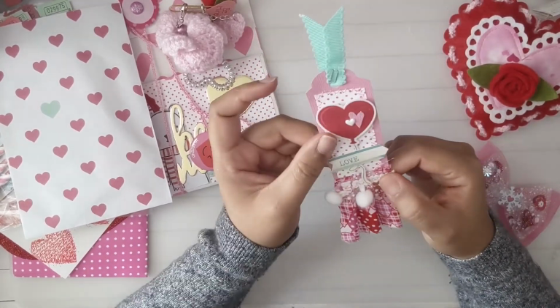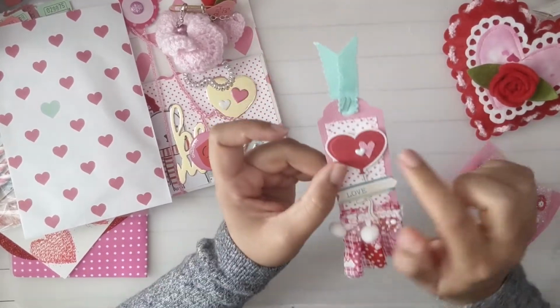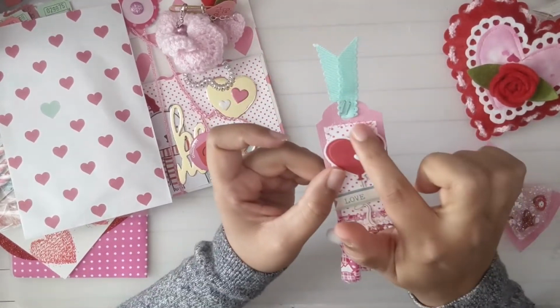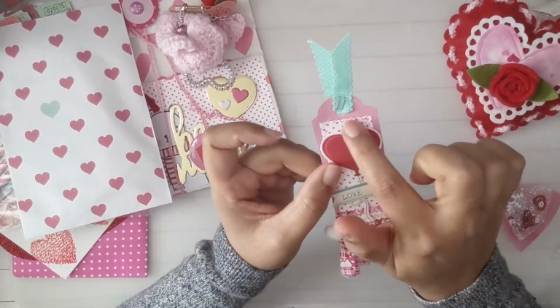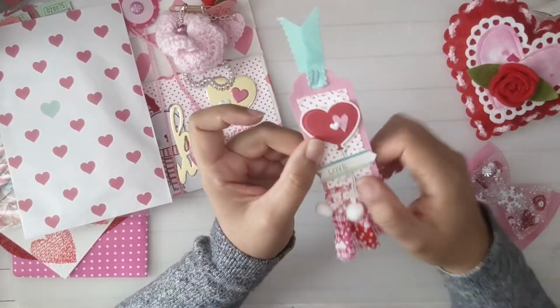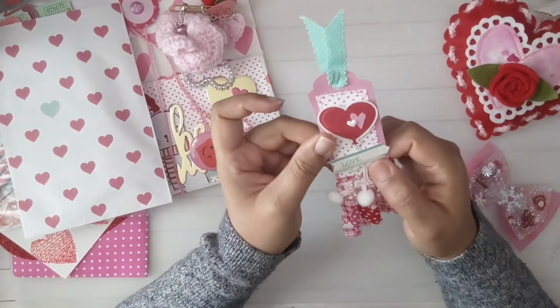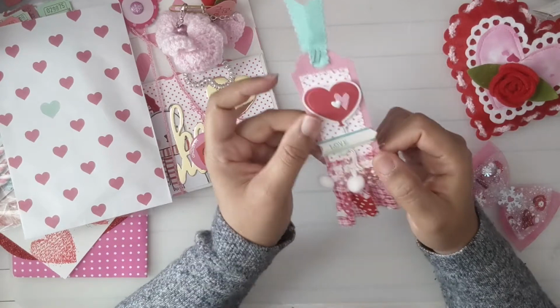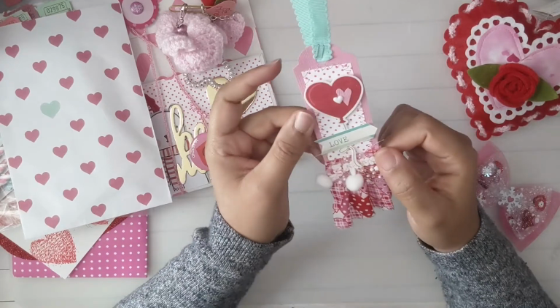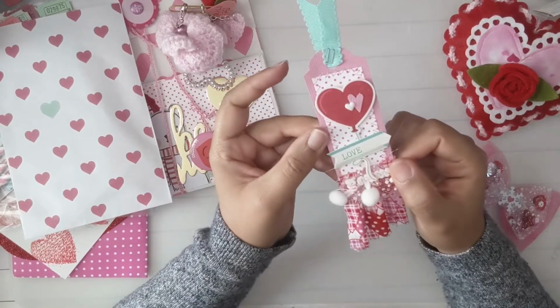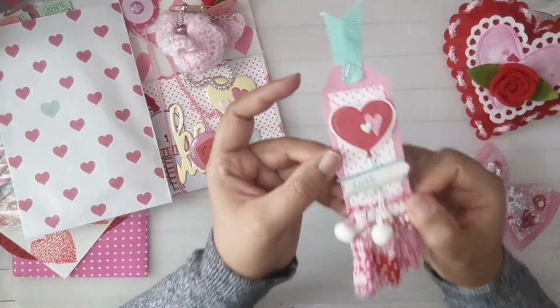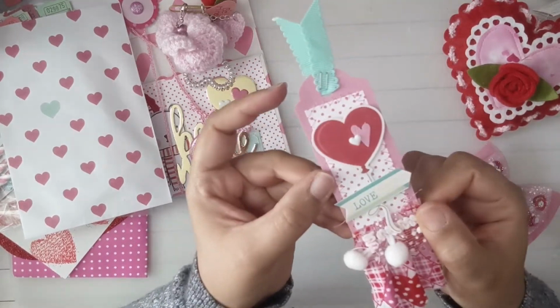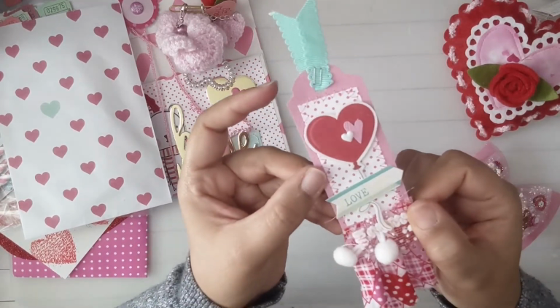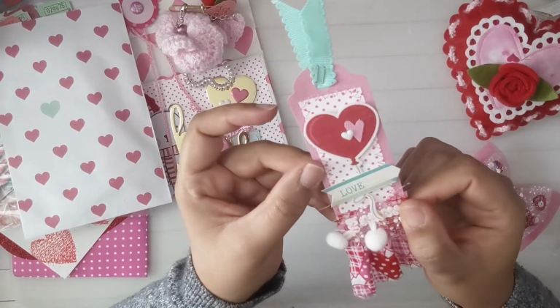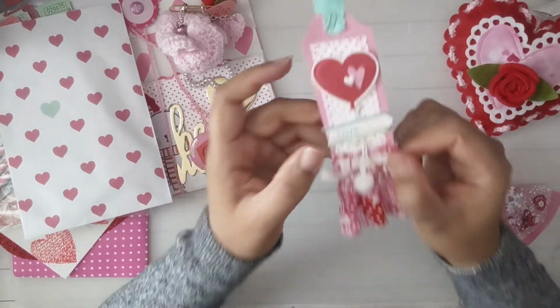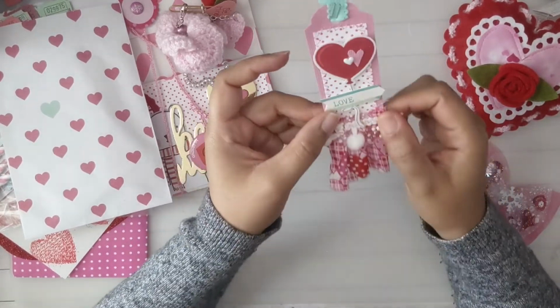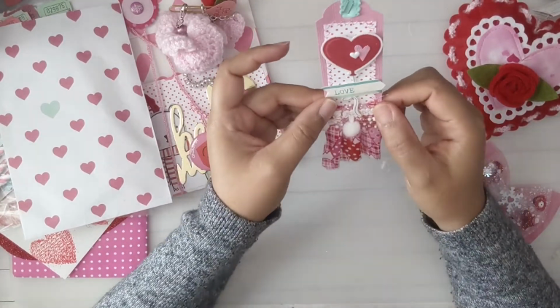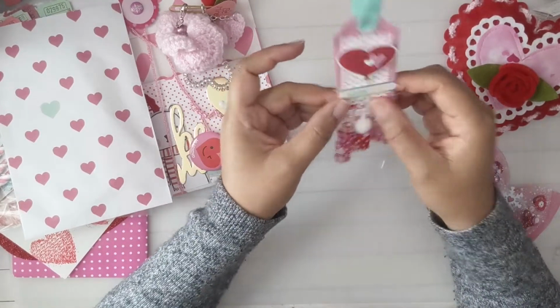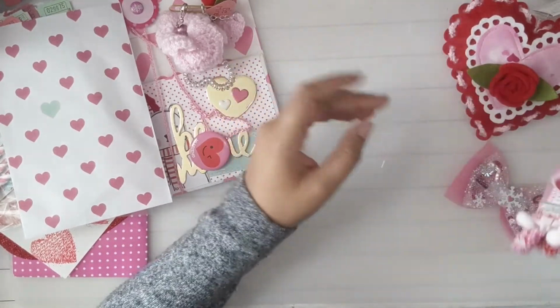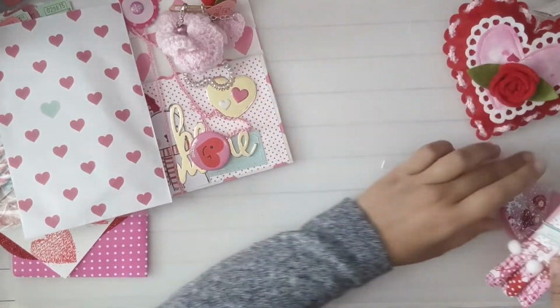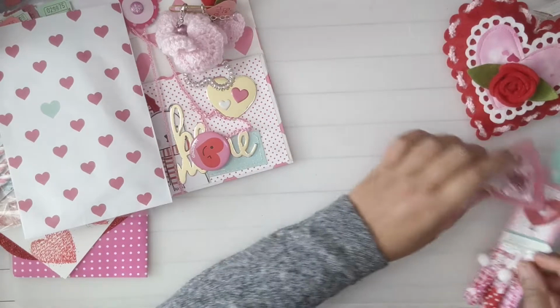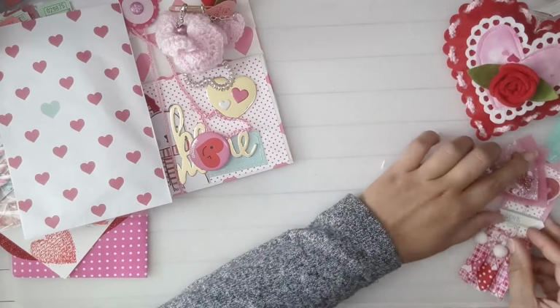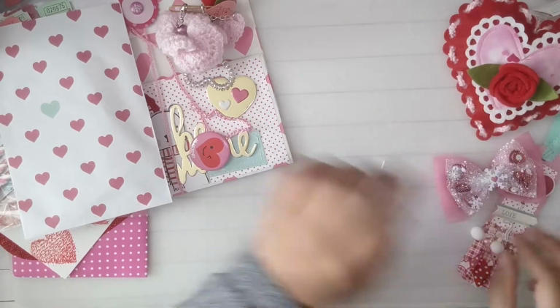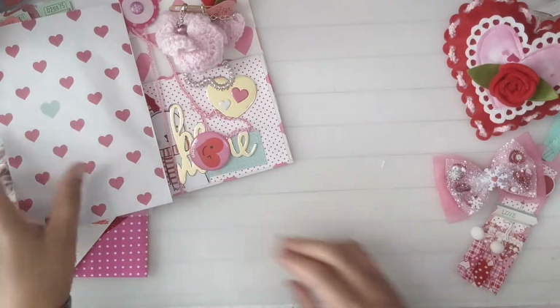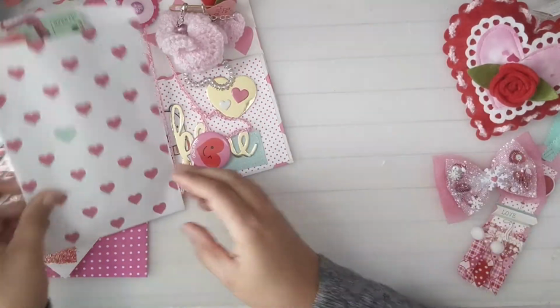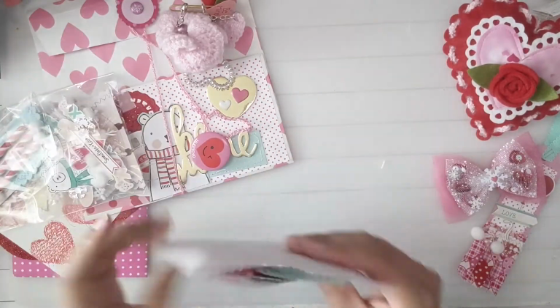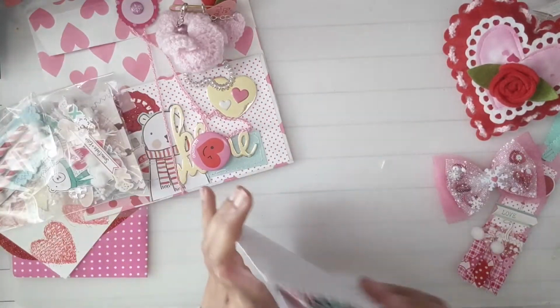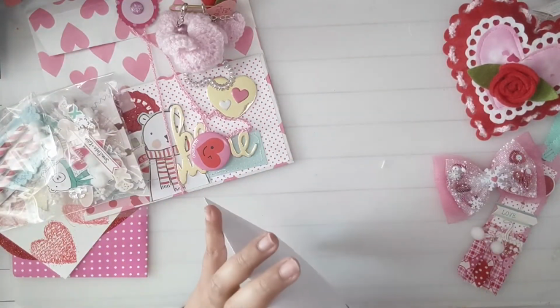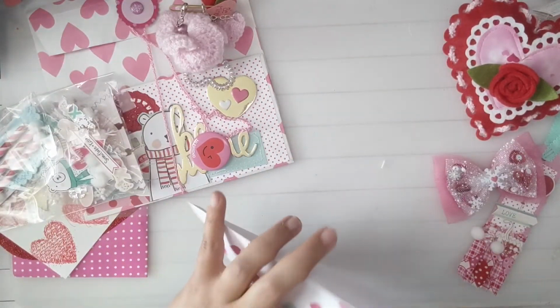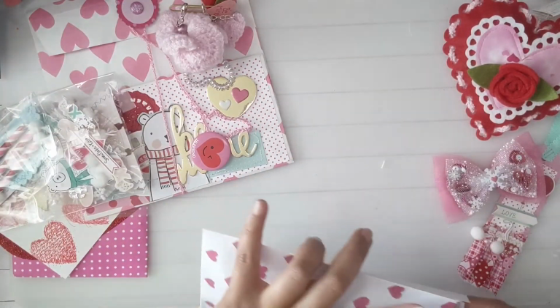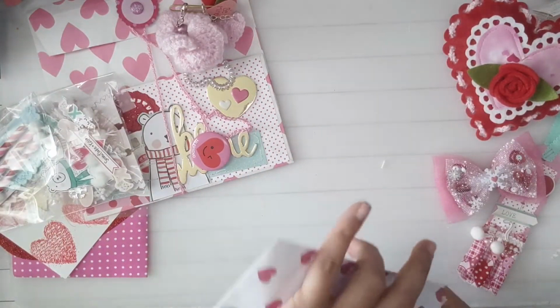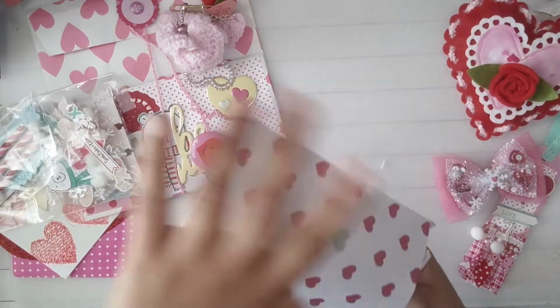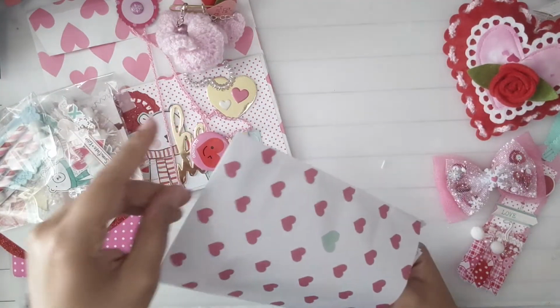See the stitching — really cute tag. And then in here, wow — oh yeah!